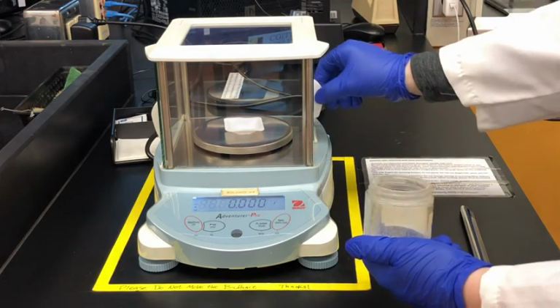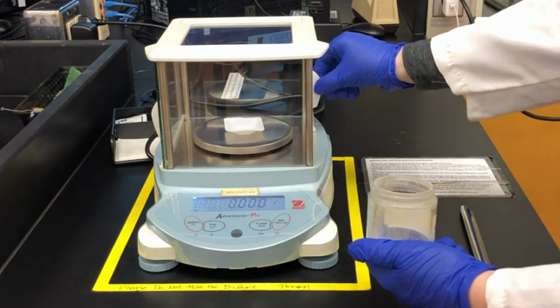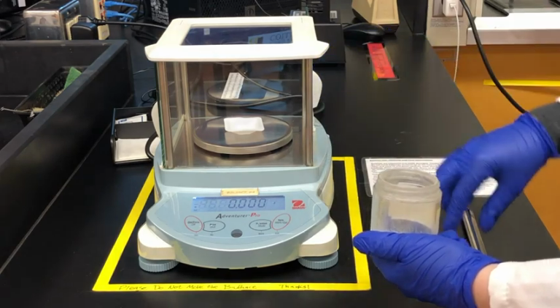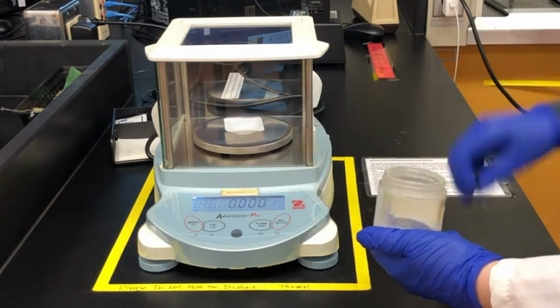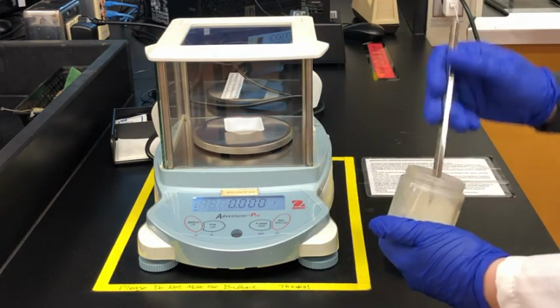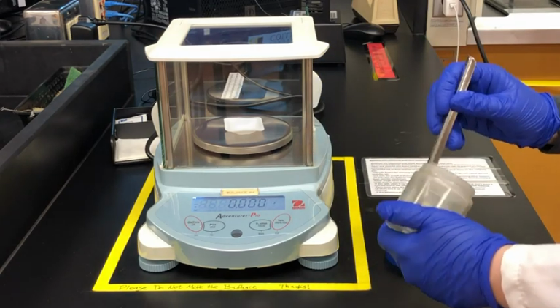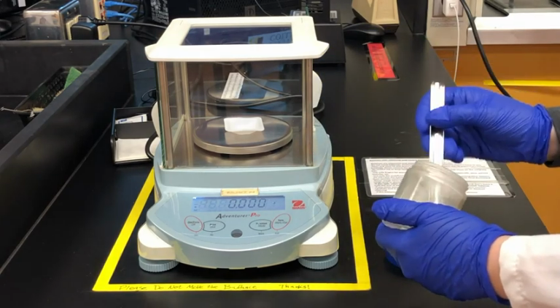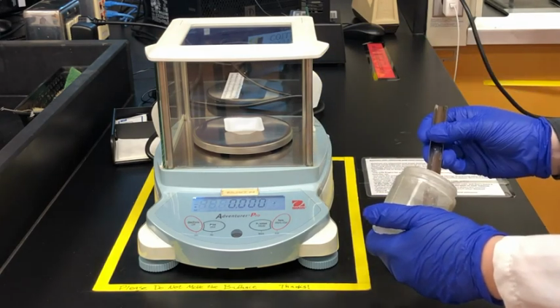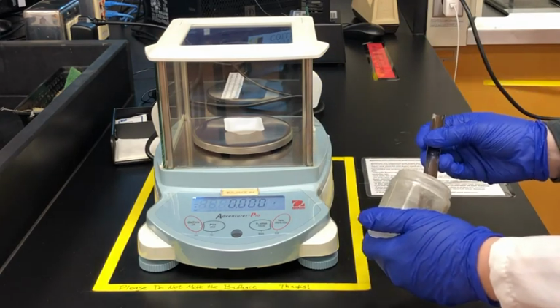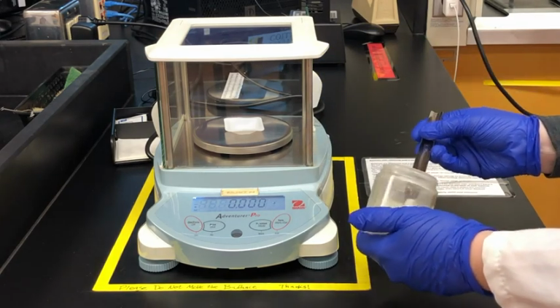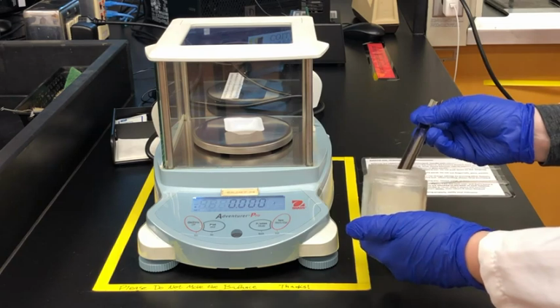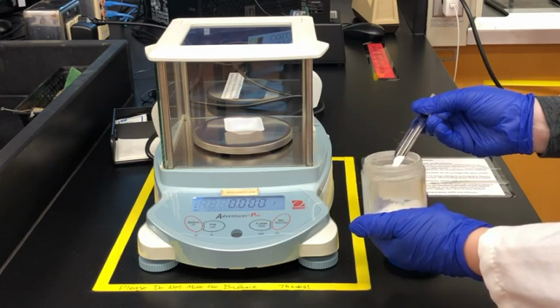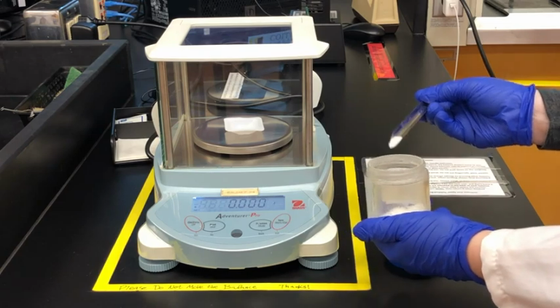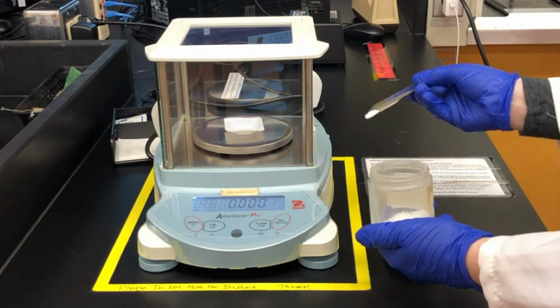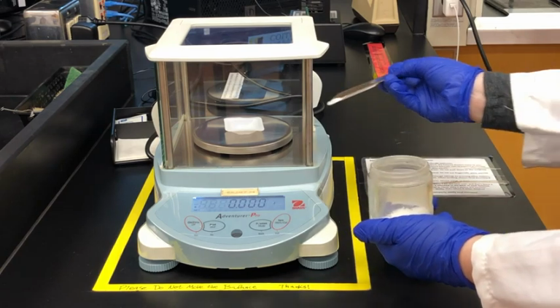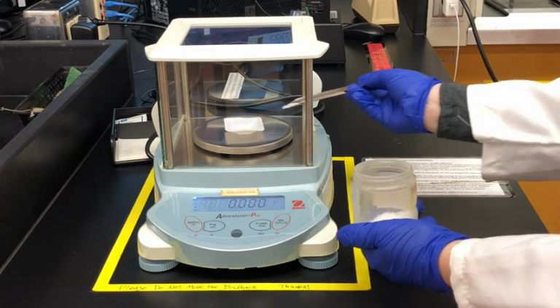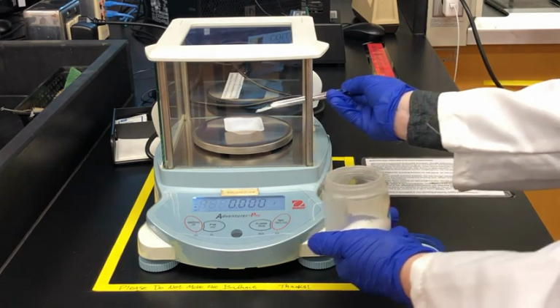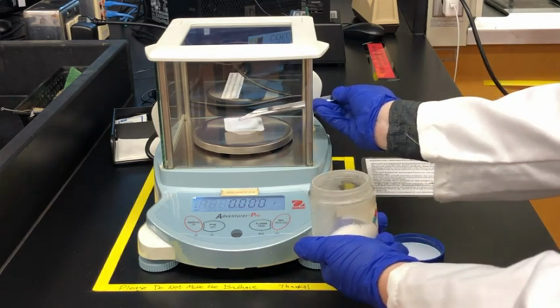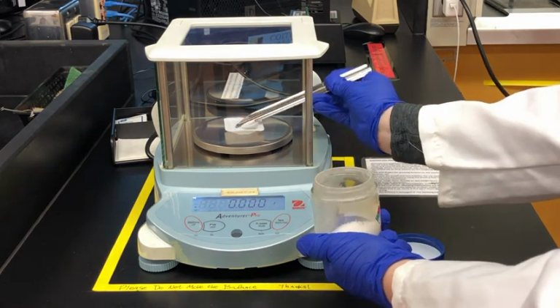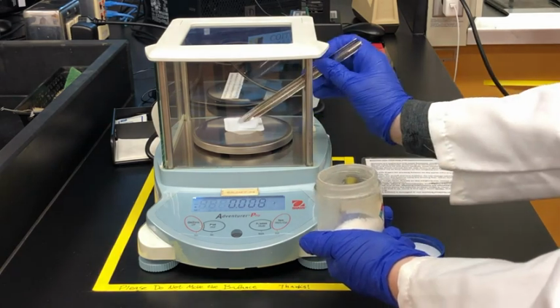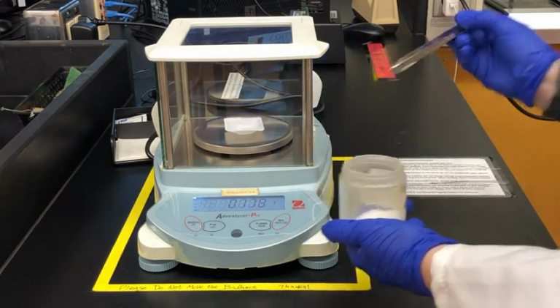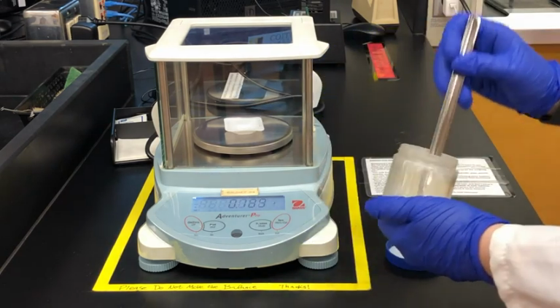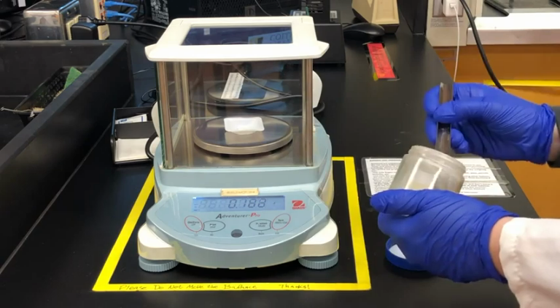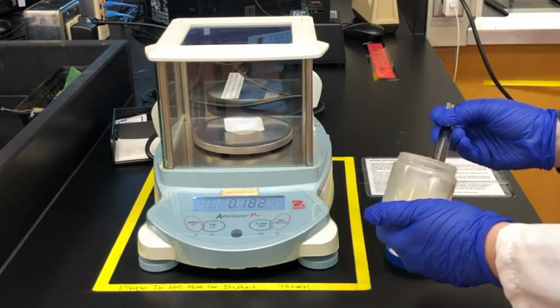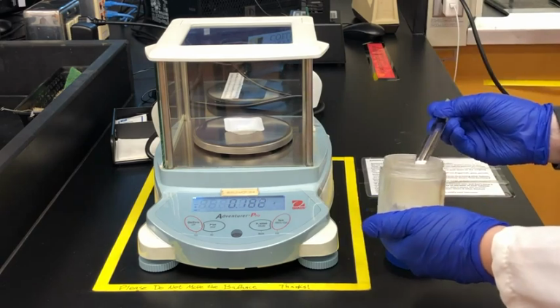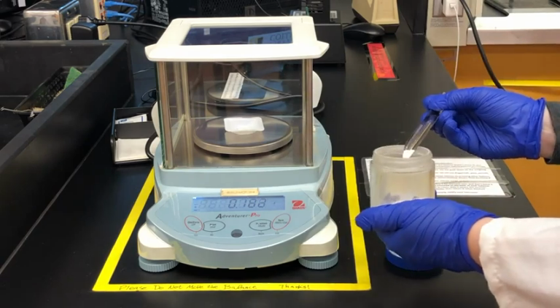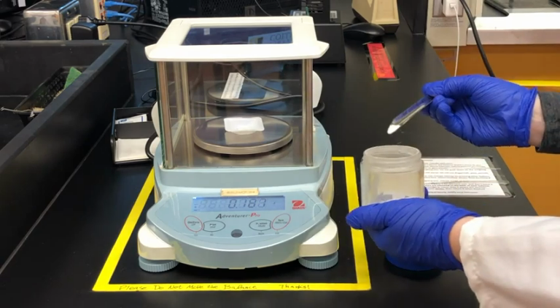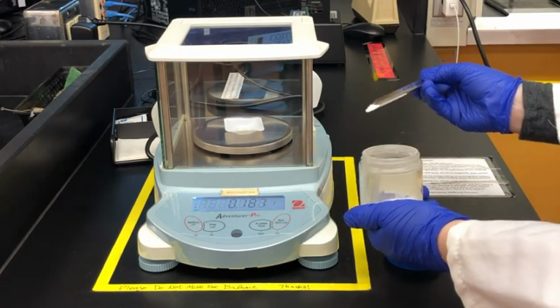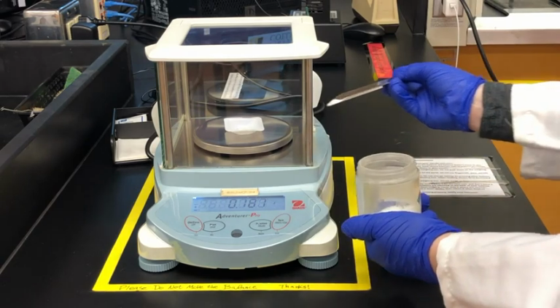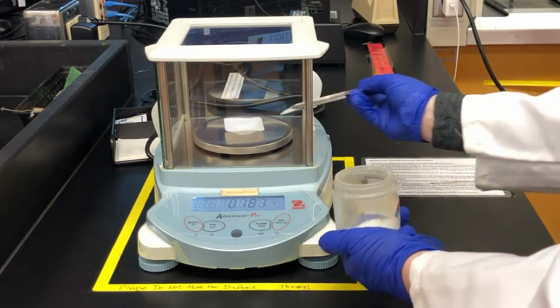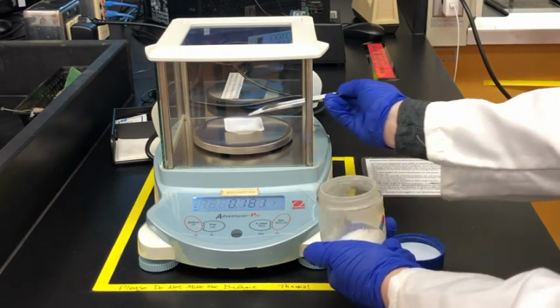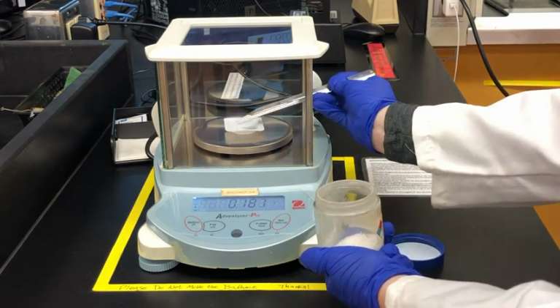Here I'm going to carefully scoop some of the impure aspirin into the weigh boat and we're going to try to weigh out about 0.25 to 0.3 grams.